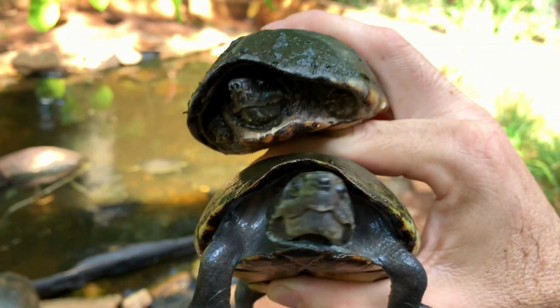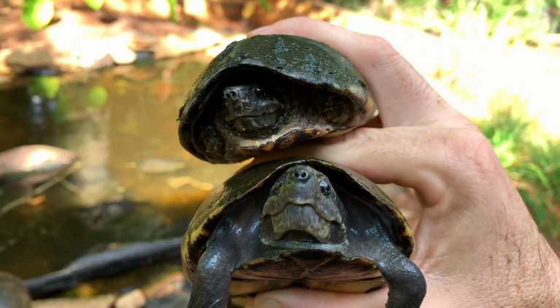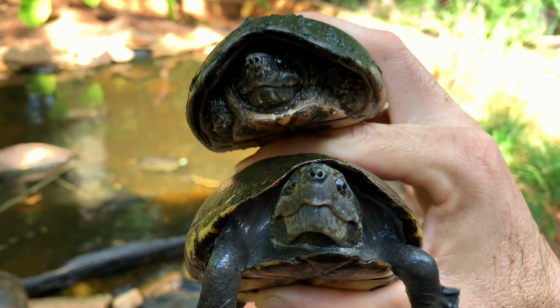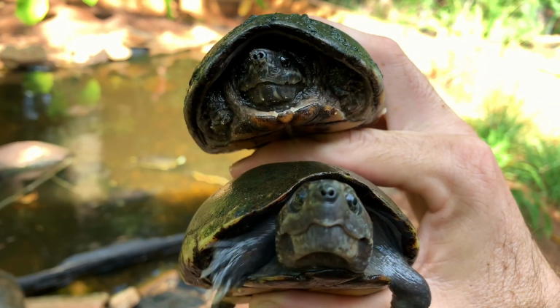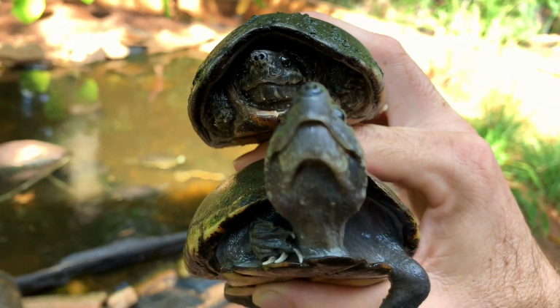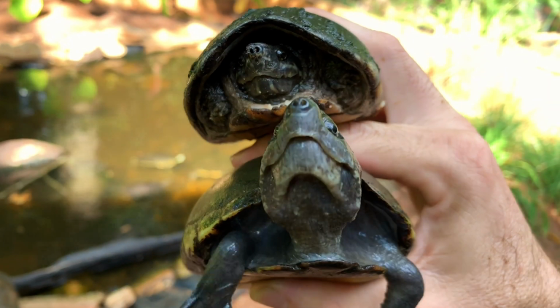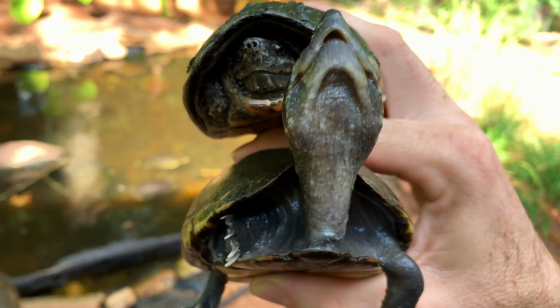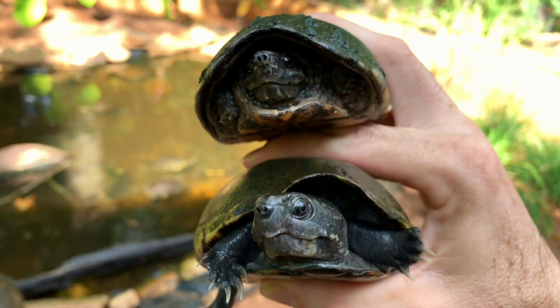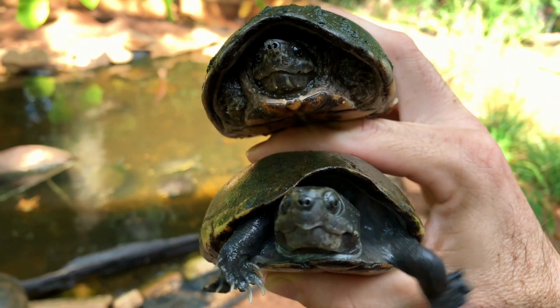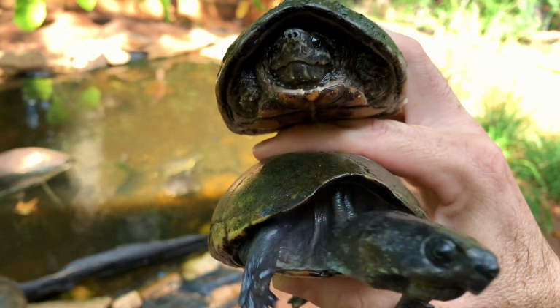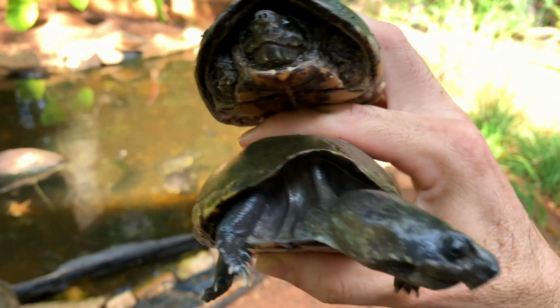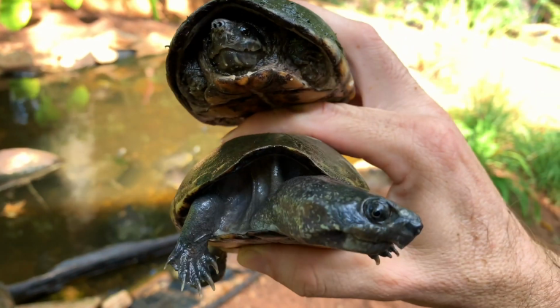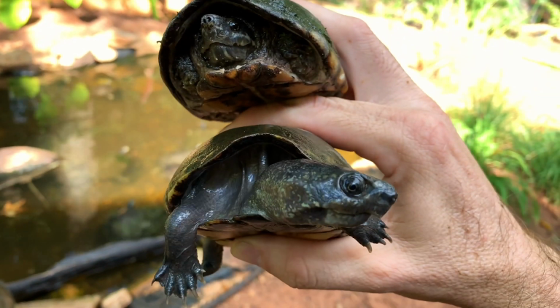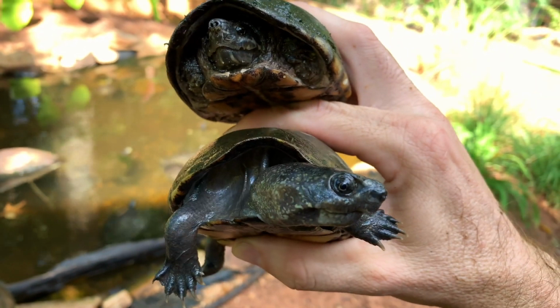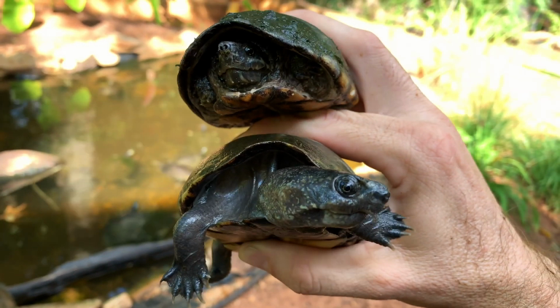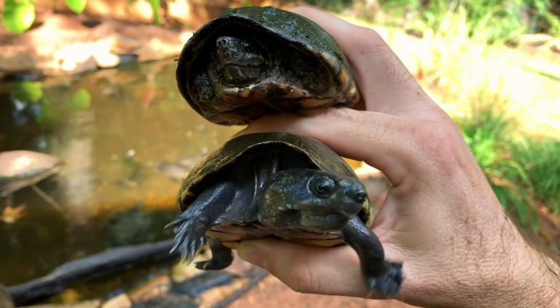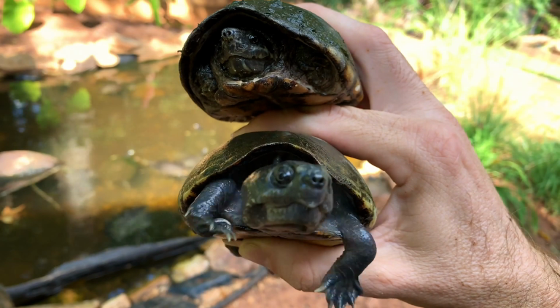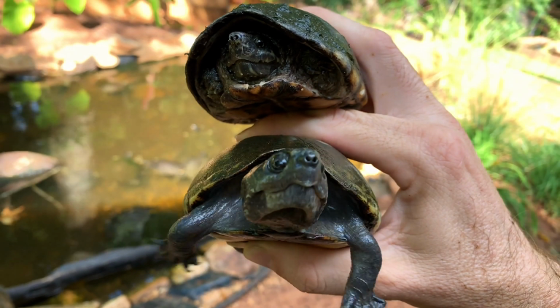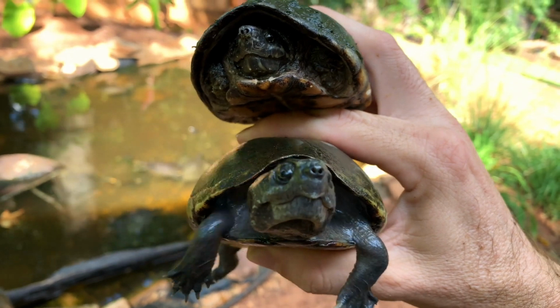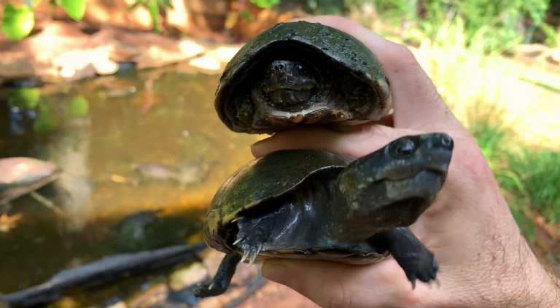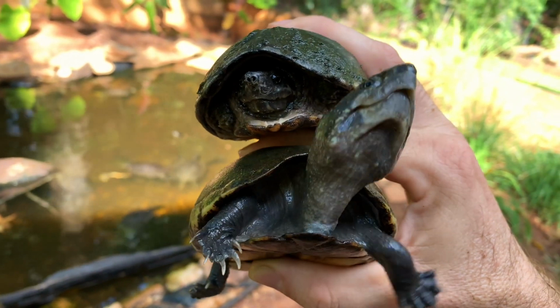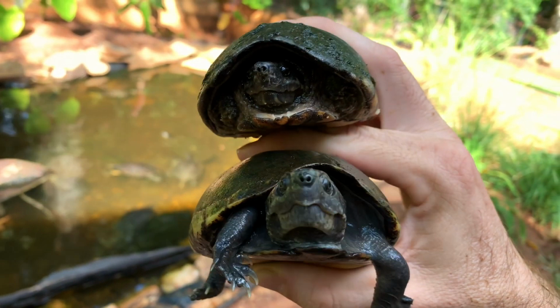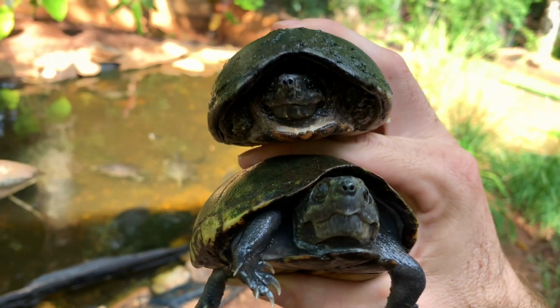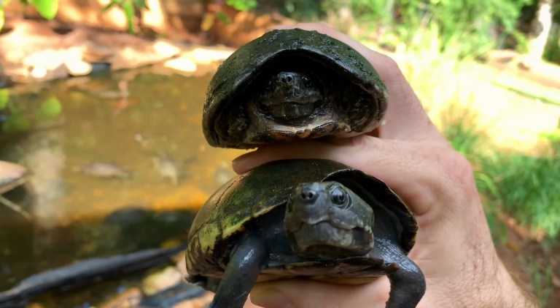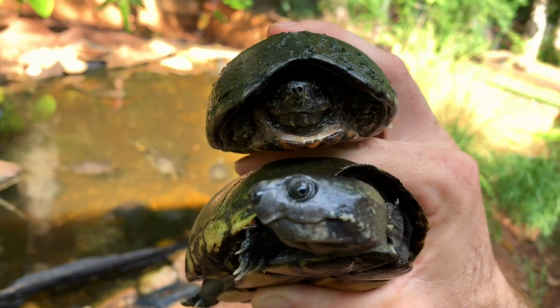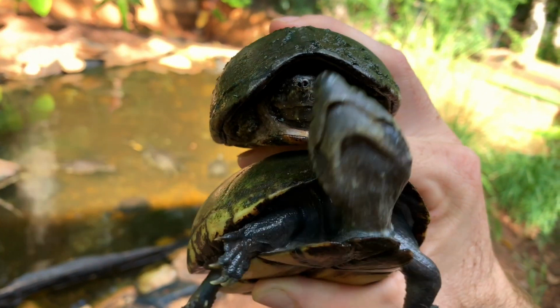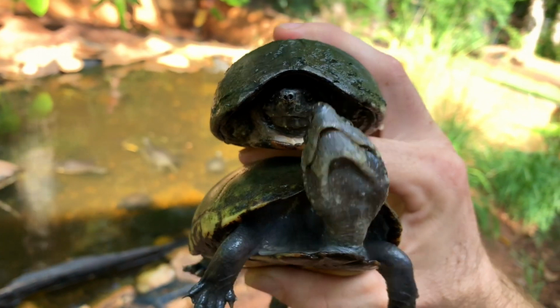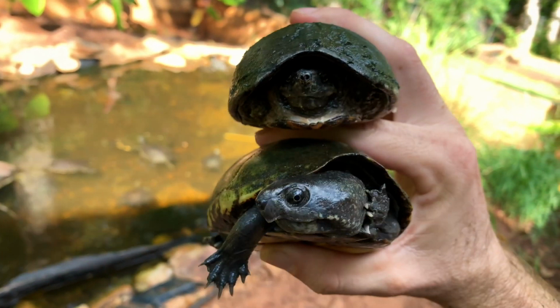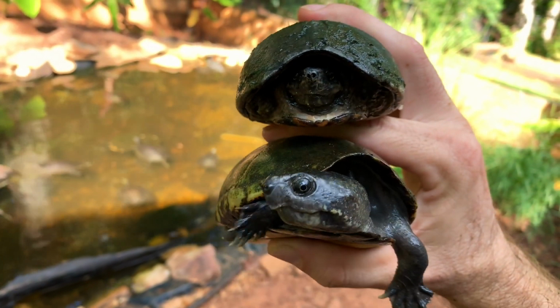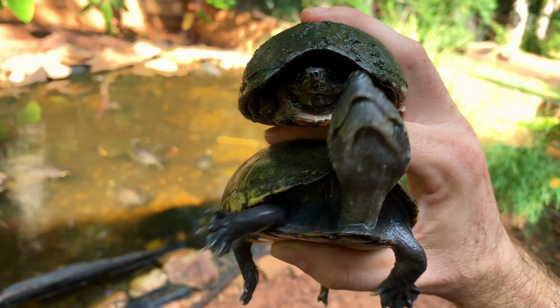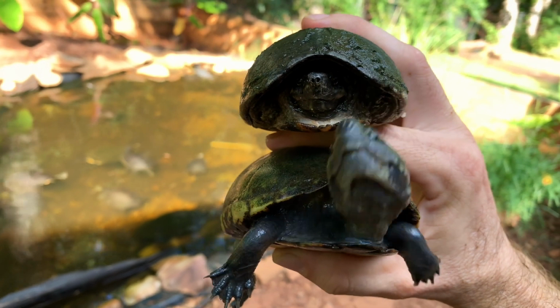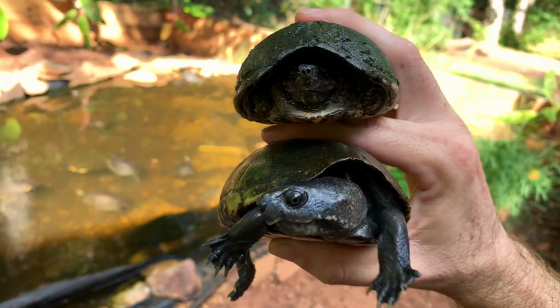Both of these guys will musk and can smell pretty bad. They're also capable of giving you a nice little bite too, so be careful when you handle them — especially a little more careful than what I'm doing.